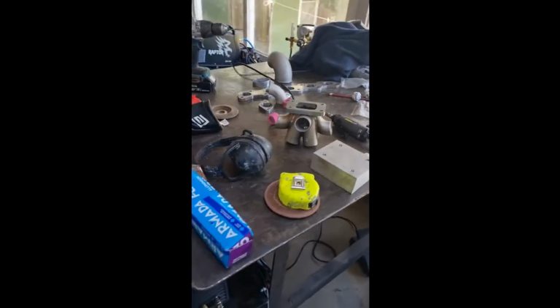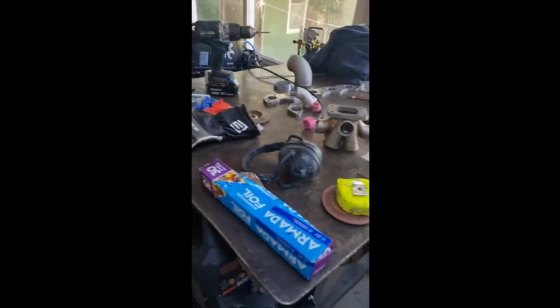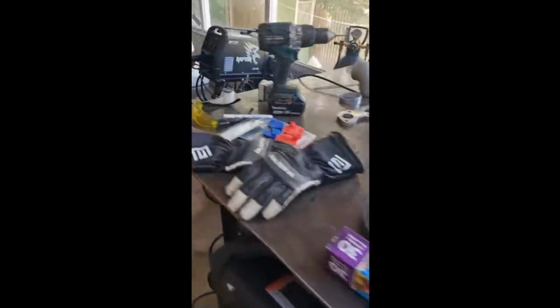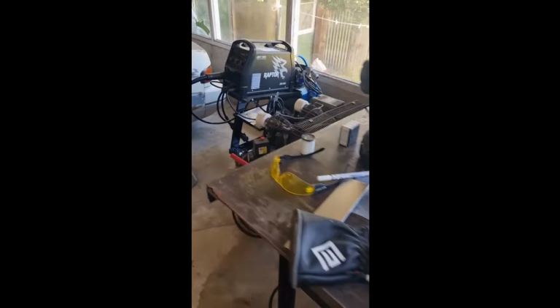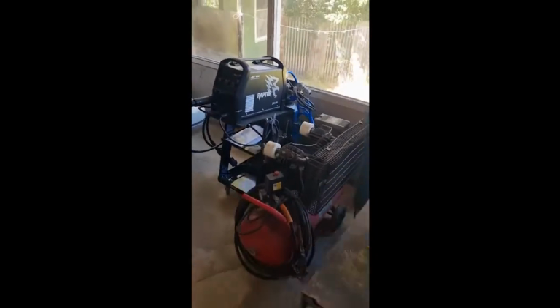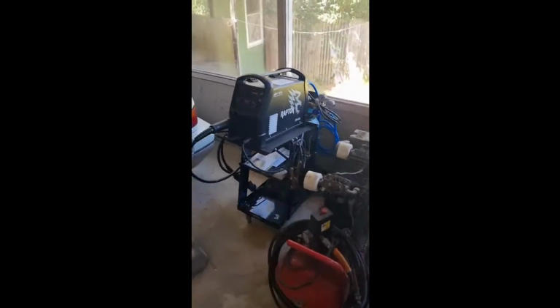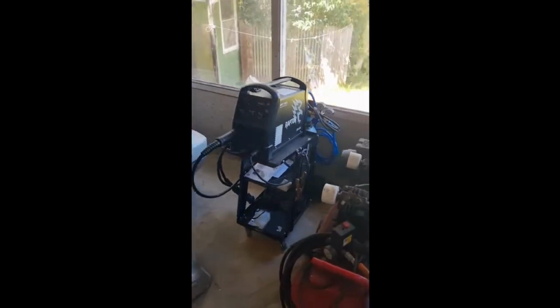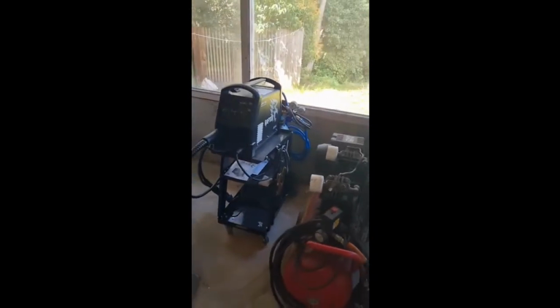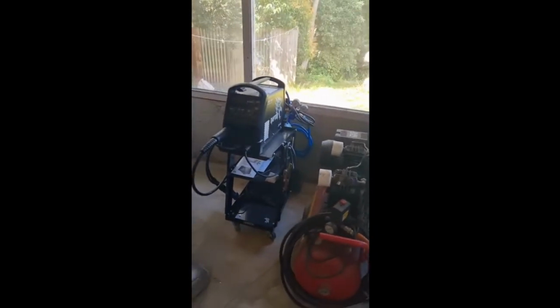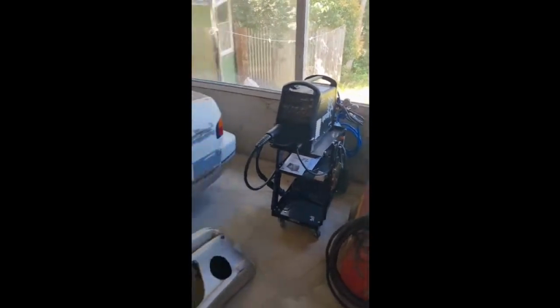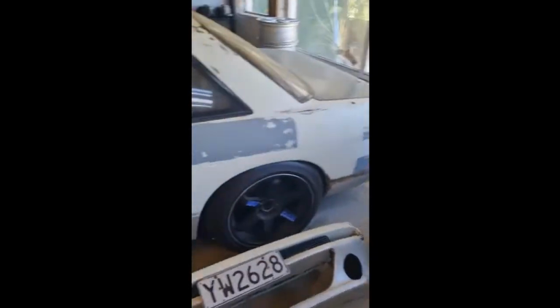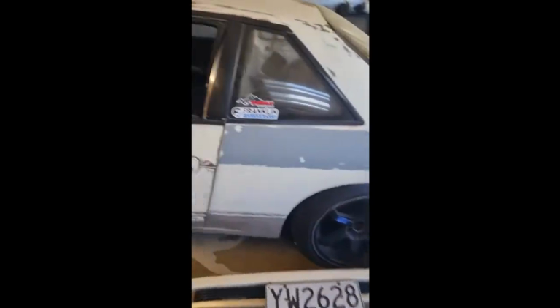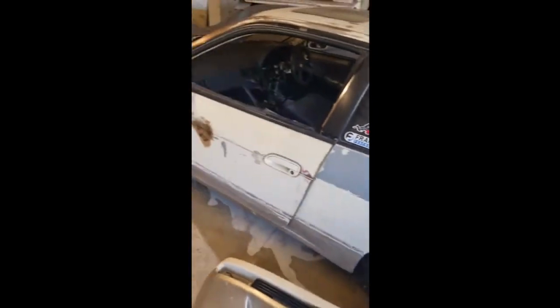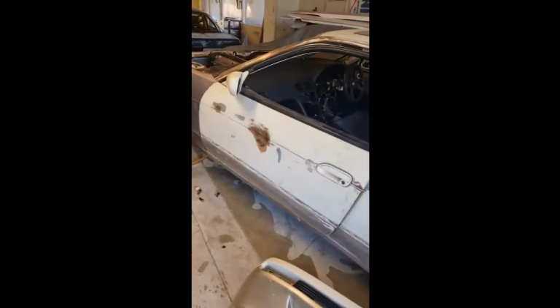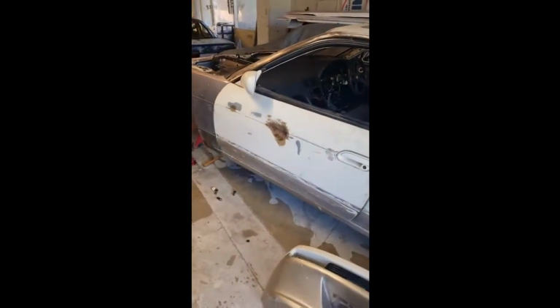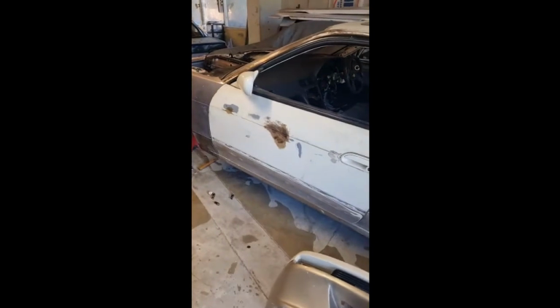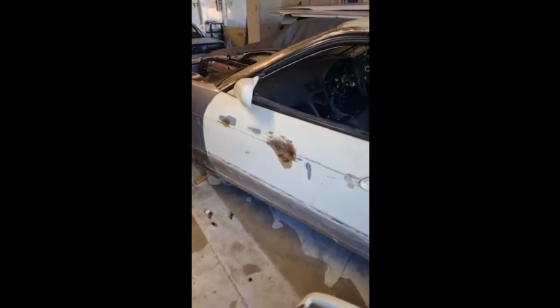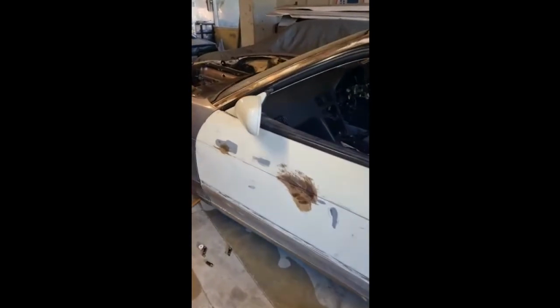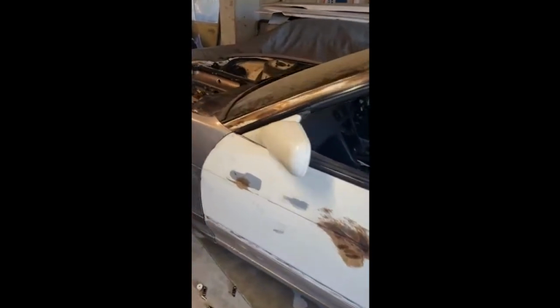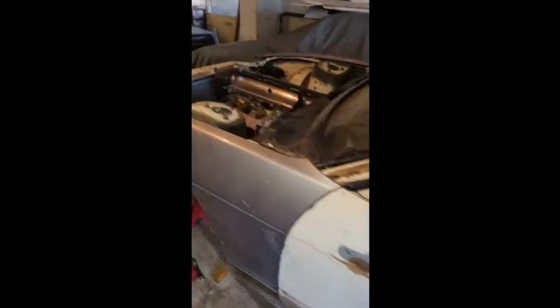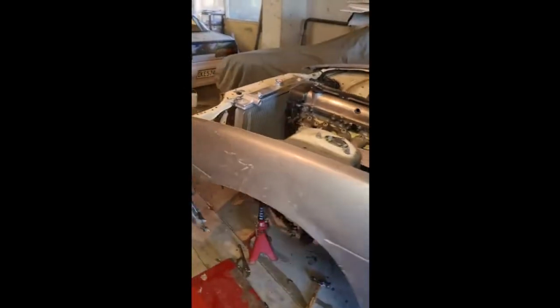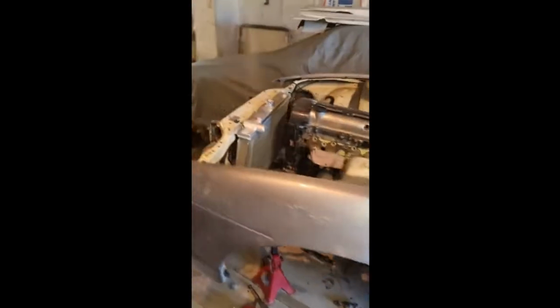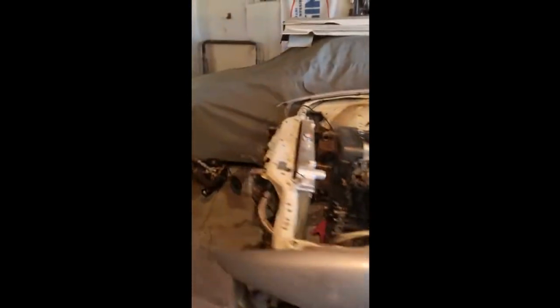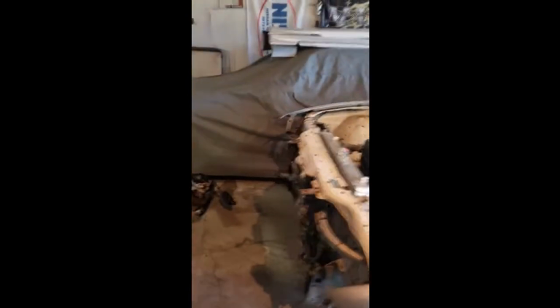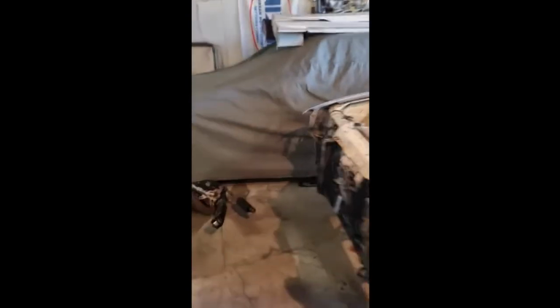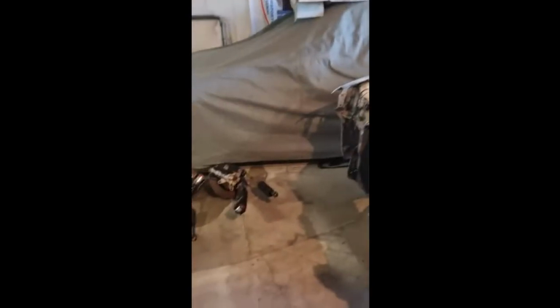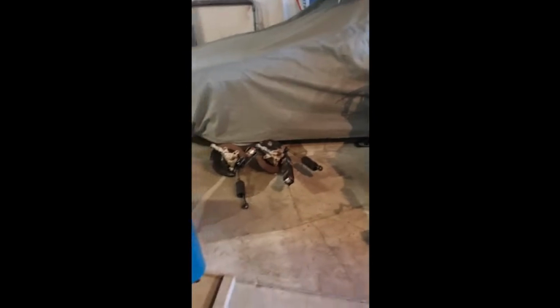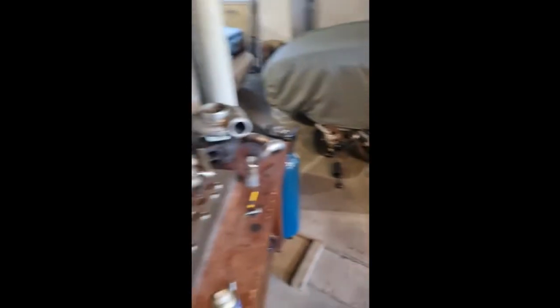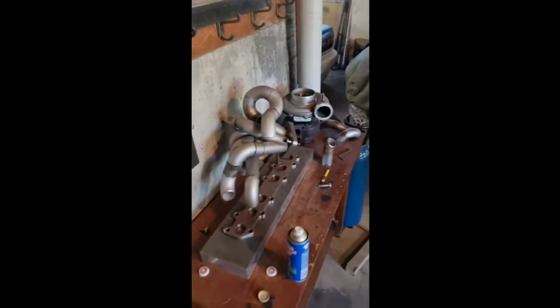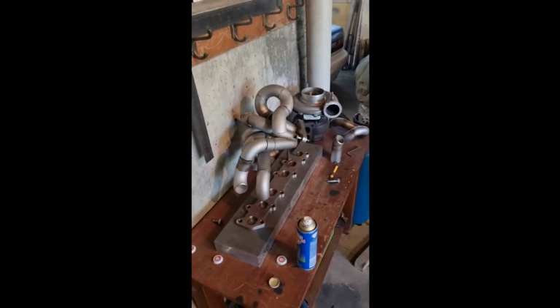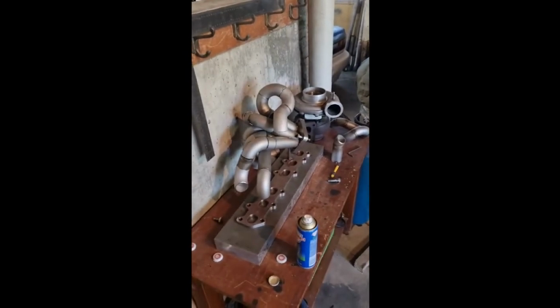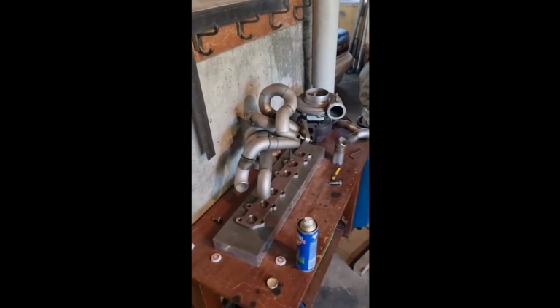Got a BE25 compressor, new MIG welder, and obviously the 2JZ track car which hasn't been touched. Stock car's under there. Also been building a manifold for the 2J.